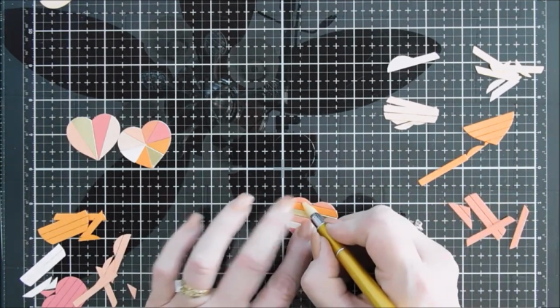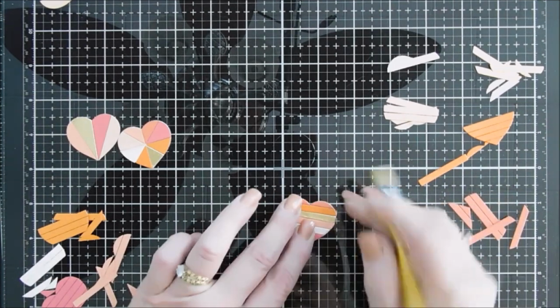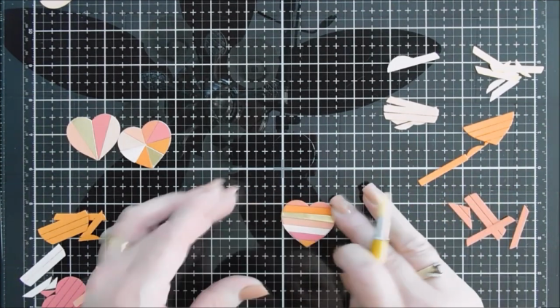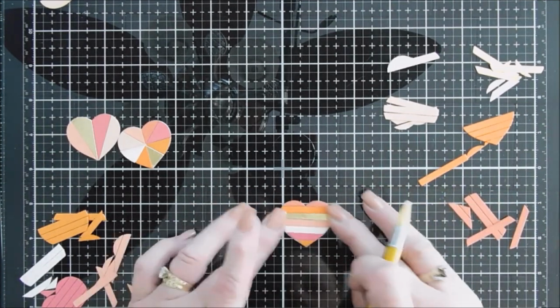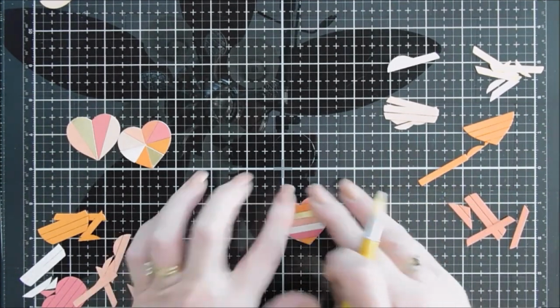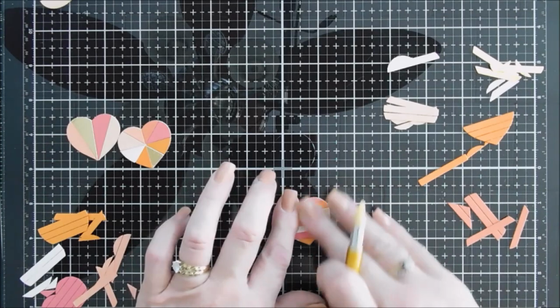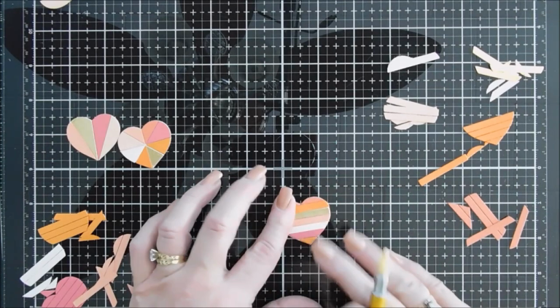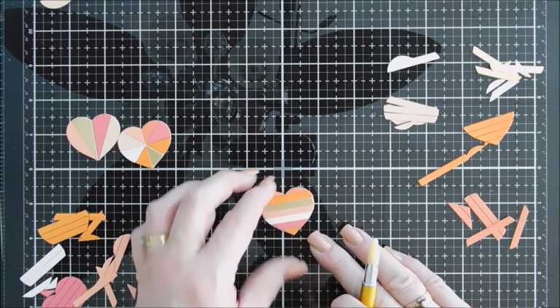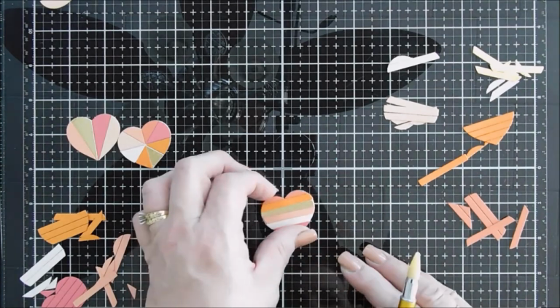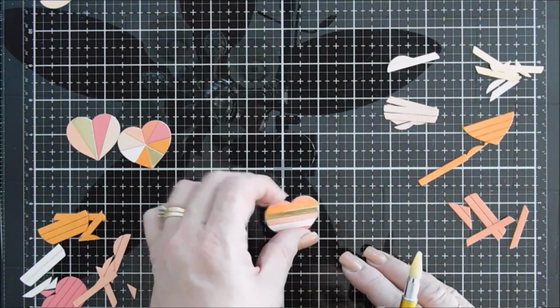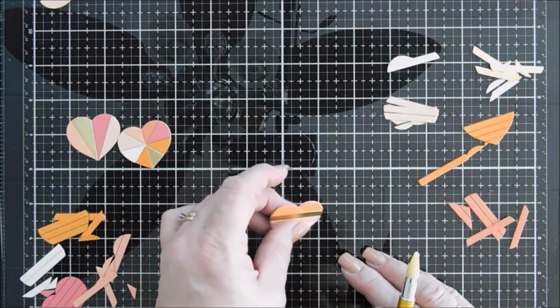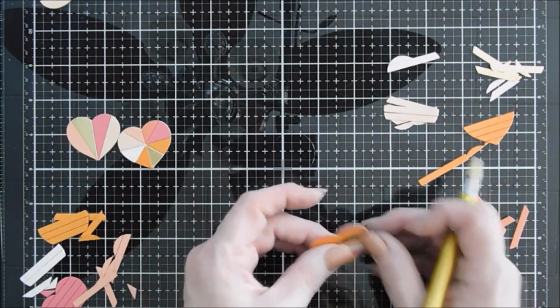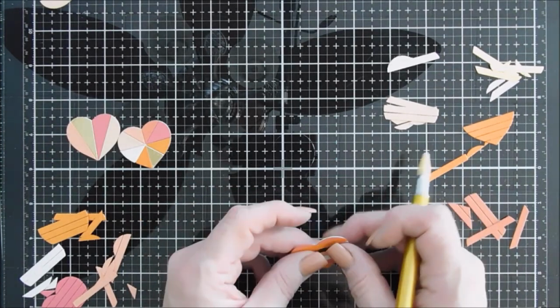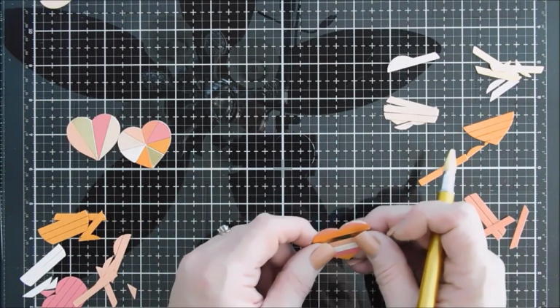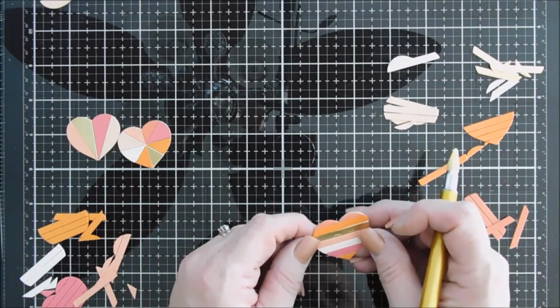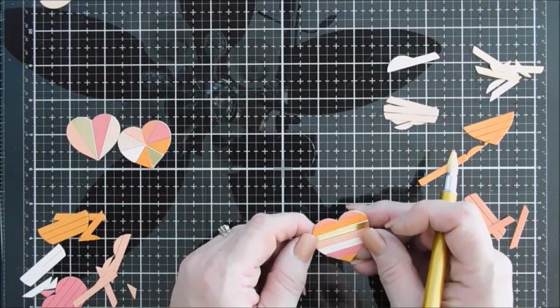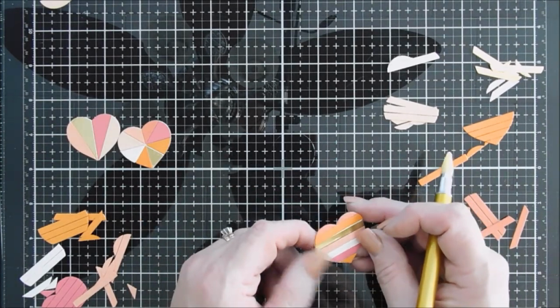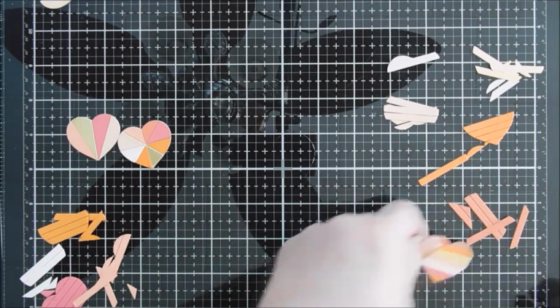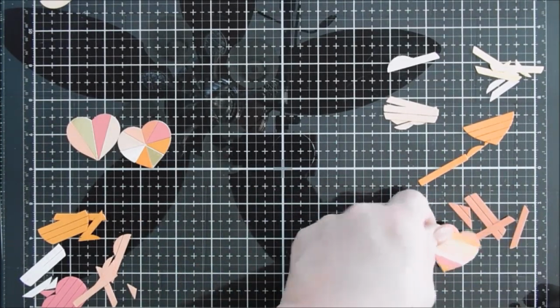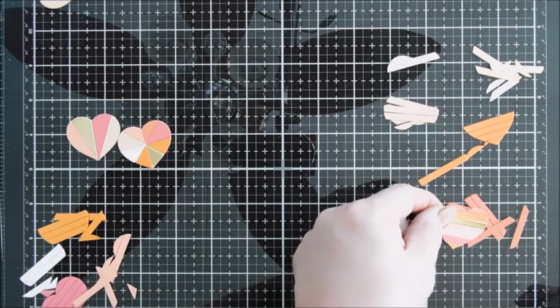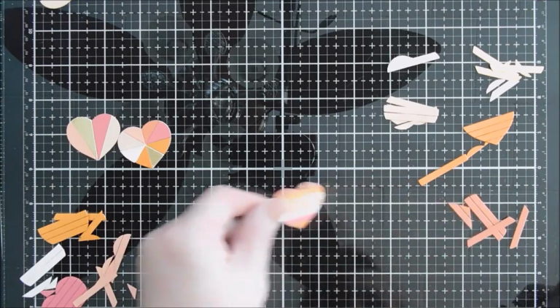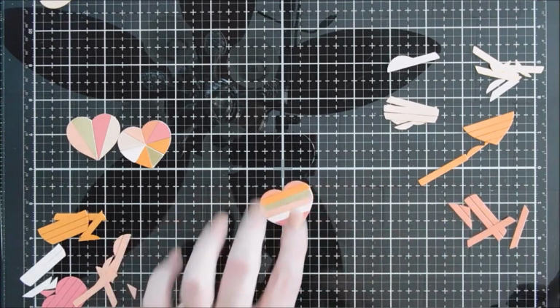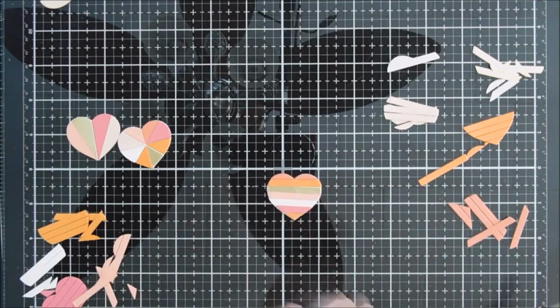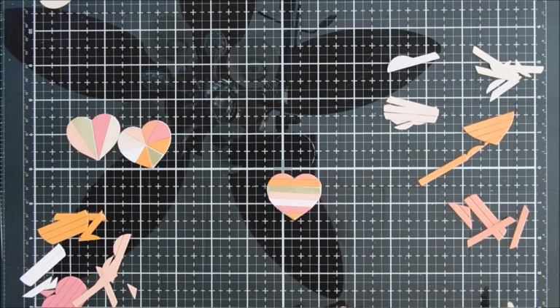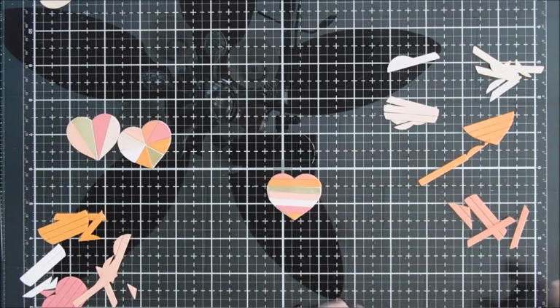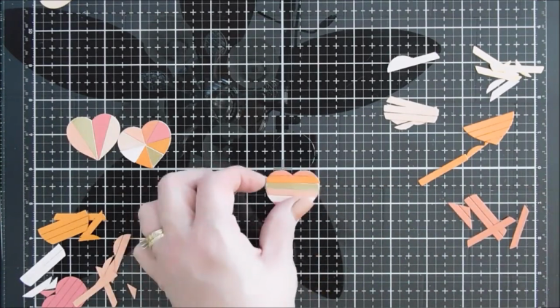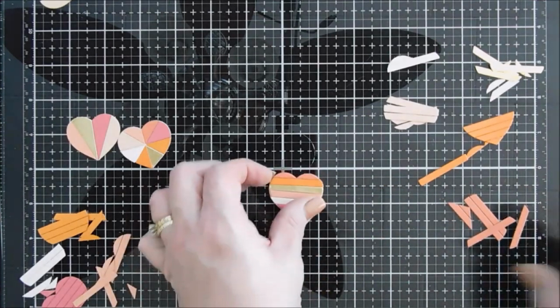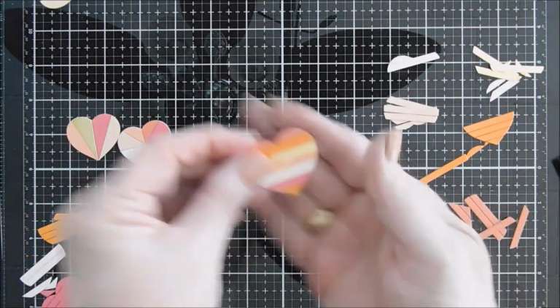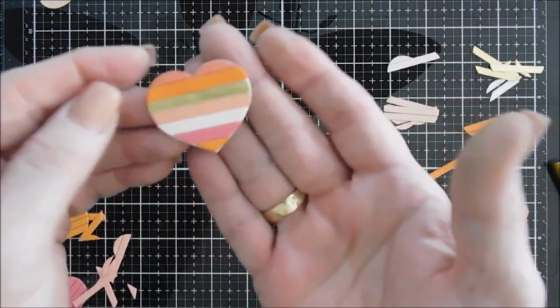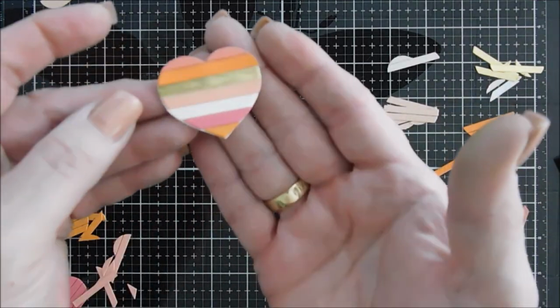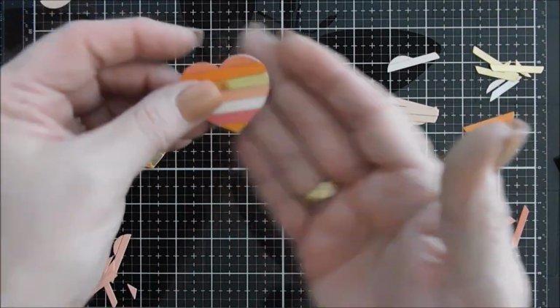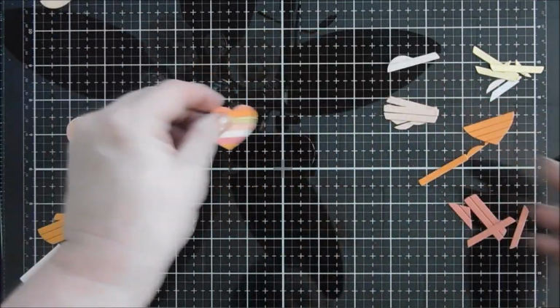Now for my sentiment, I'm going to bring in an older die set from Simon. This is the Hey Love die set. I love the font on here and I think it goes perfect with the hearts.